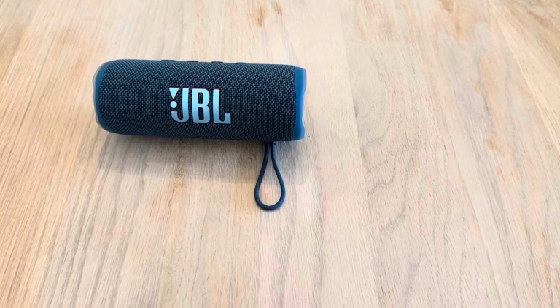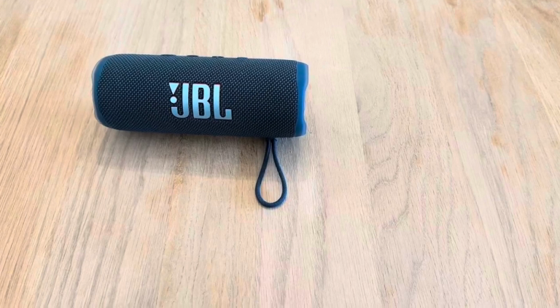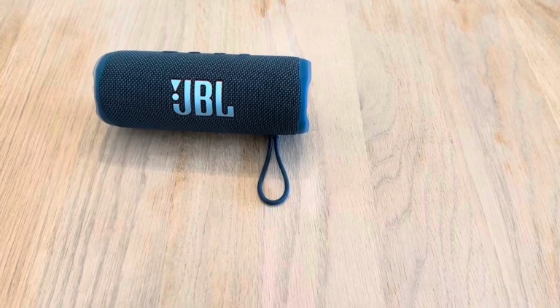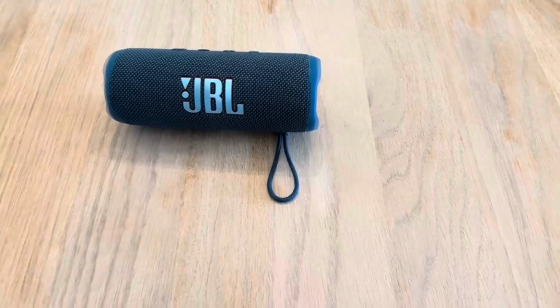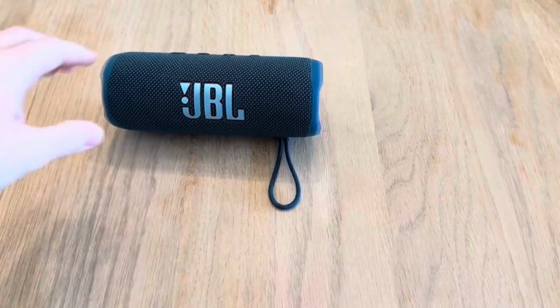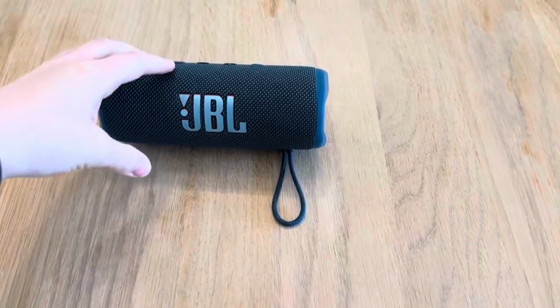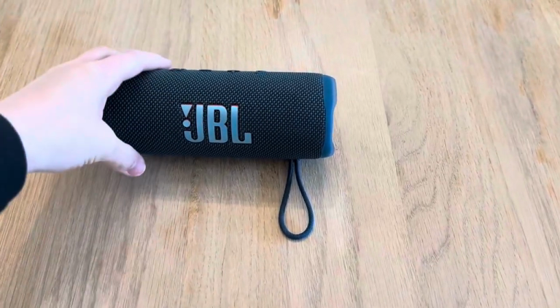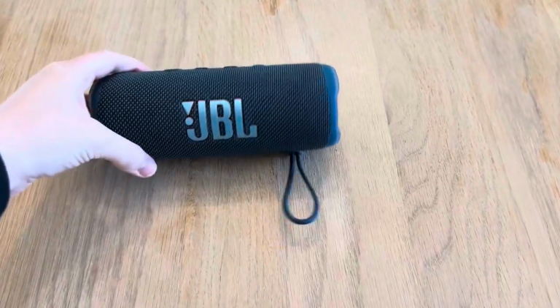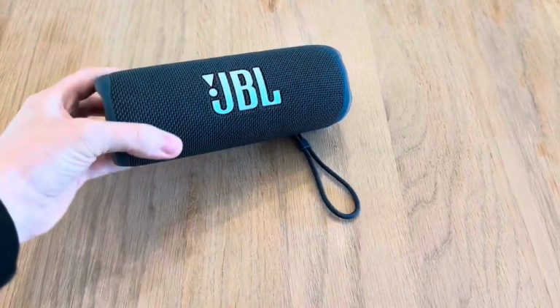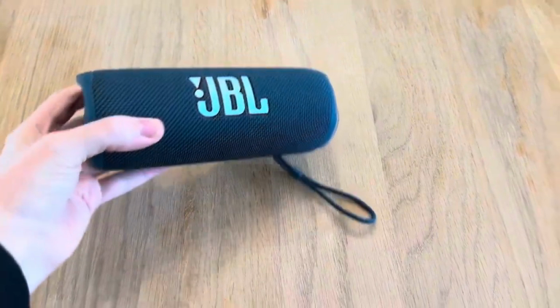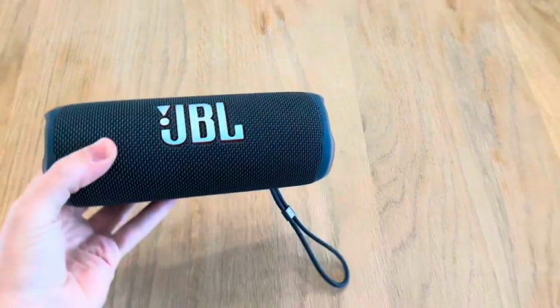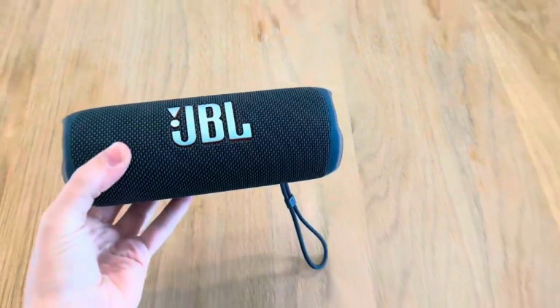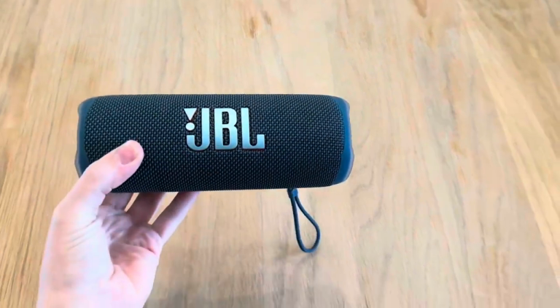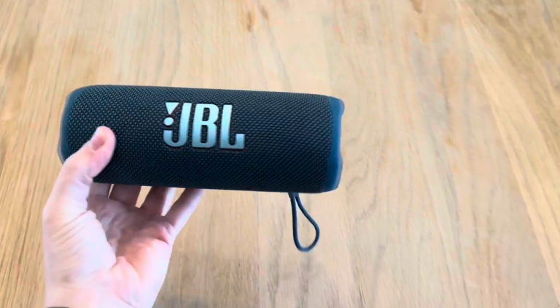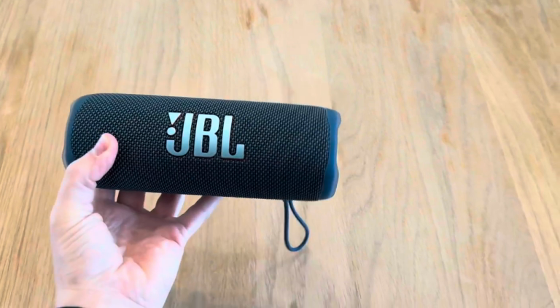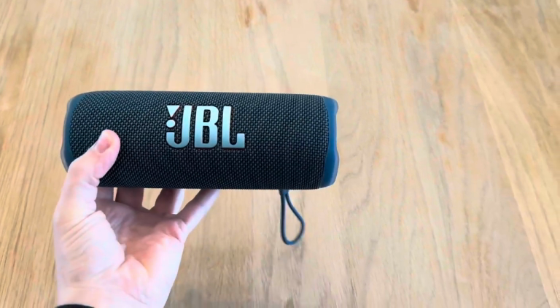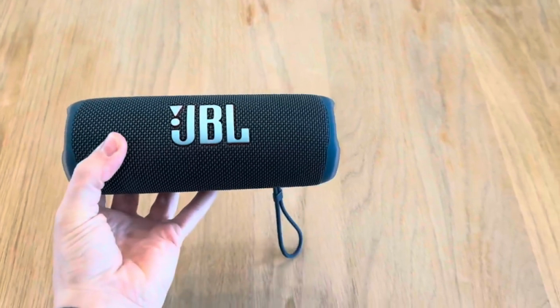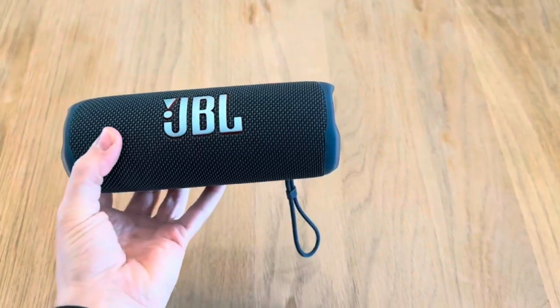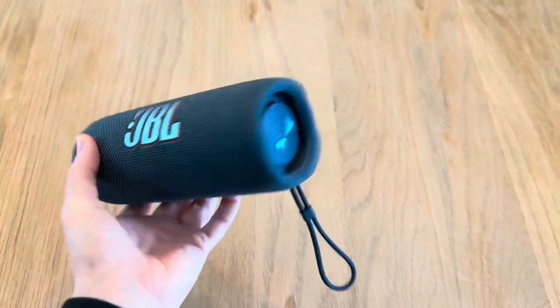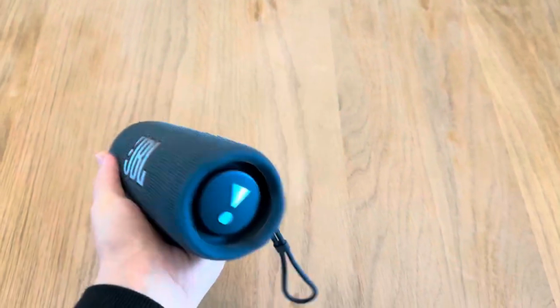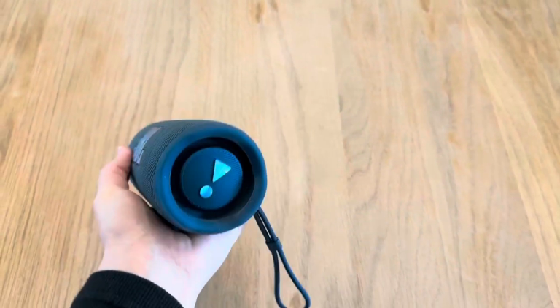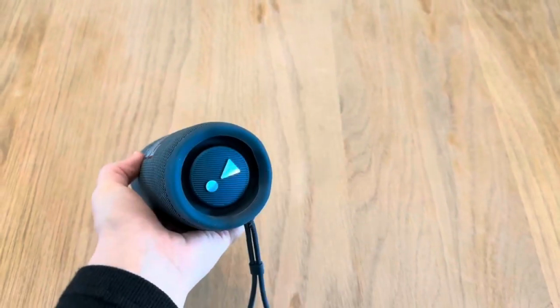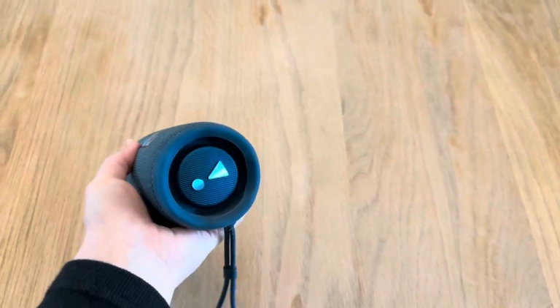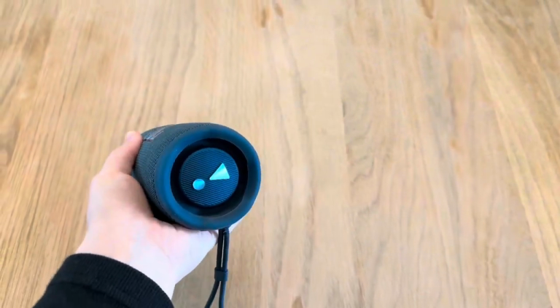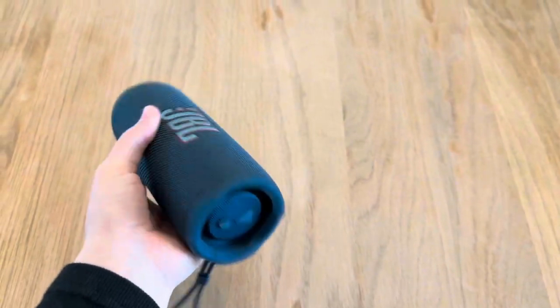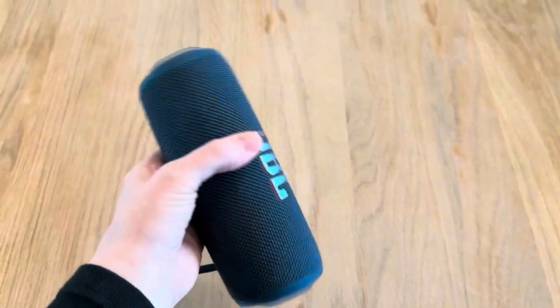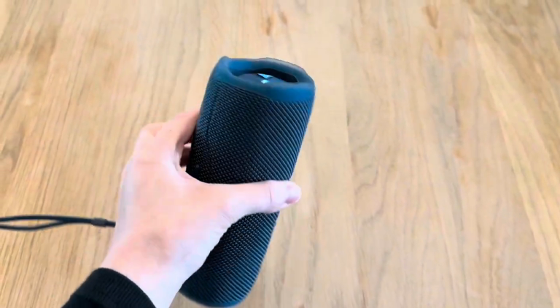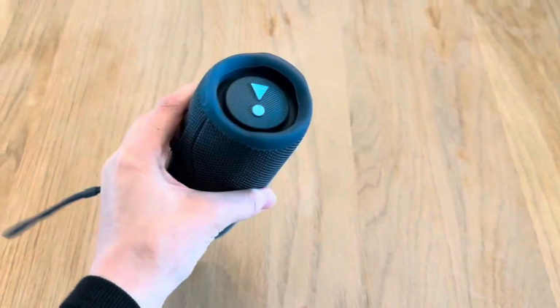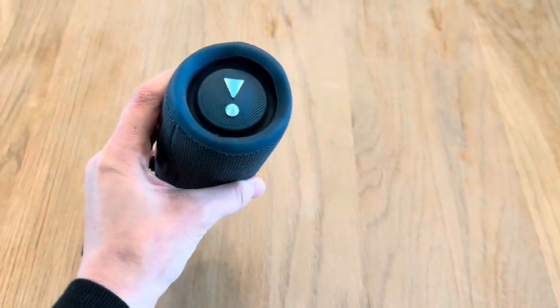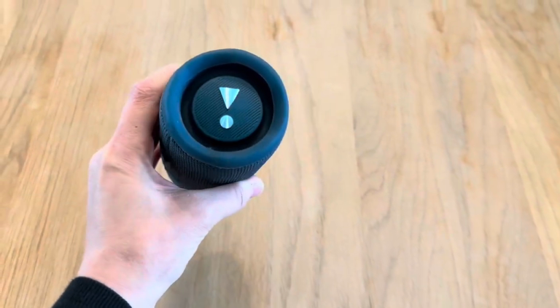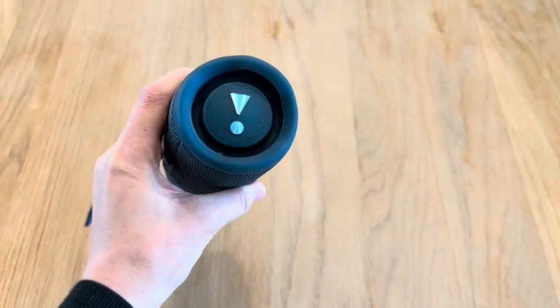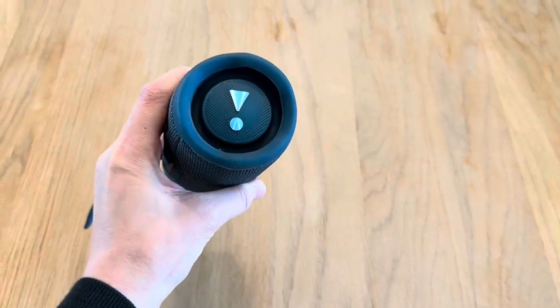Hi everyone, I wanted to give a quick review of this JBL portable speaker after two years of owning it — we may have even had it longer than that — but it has lasted so, so well.